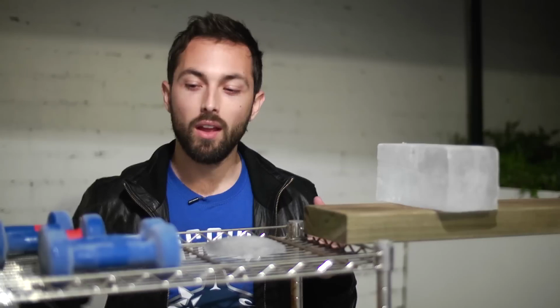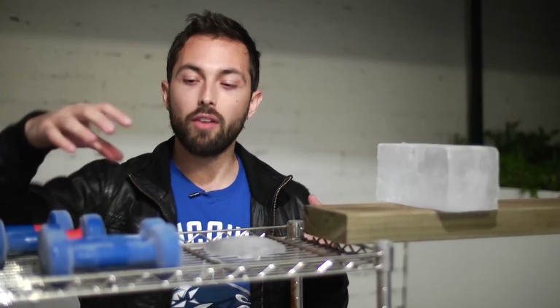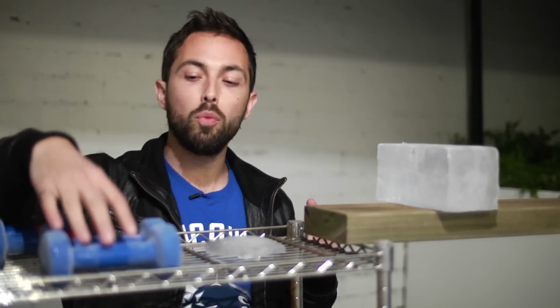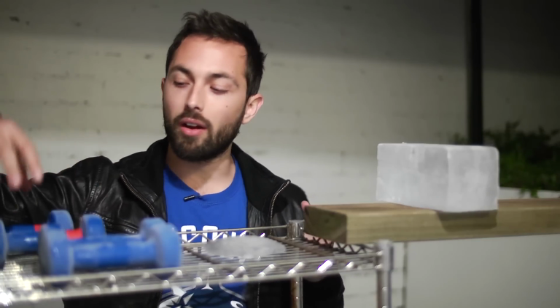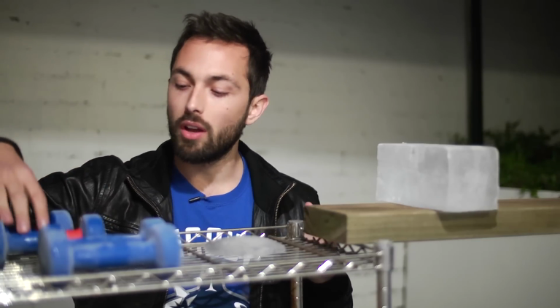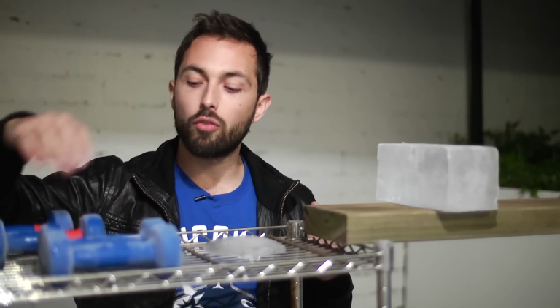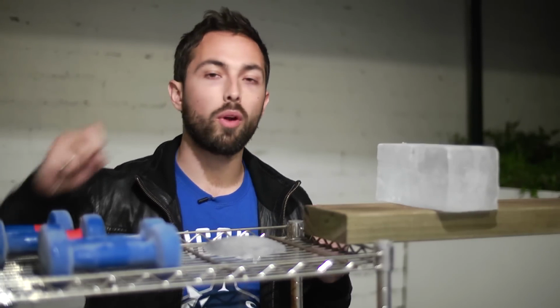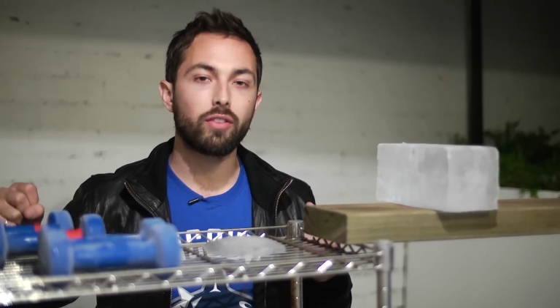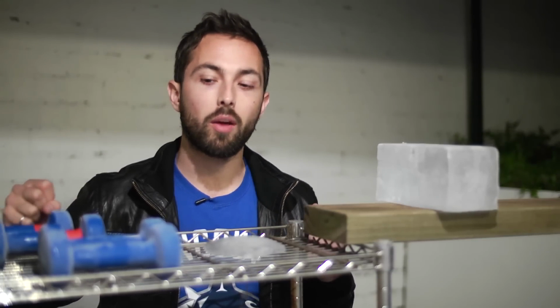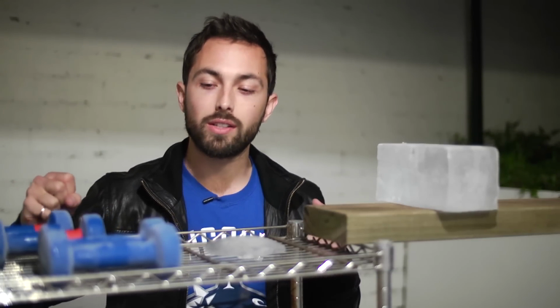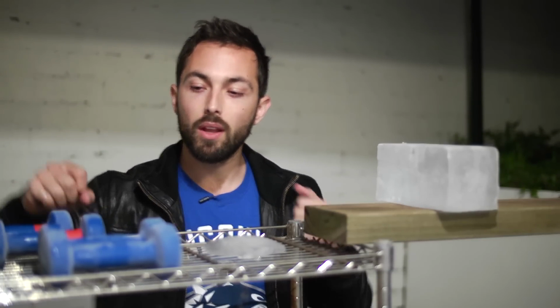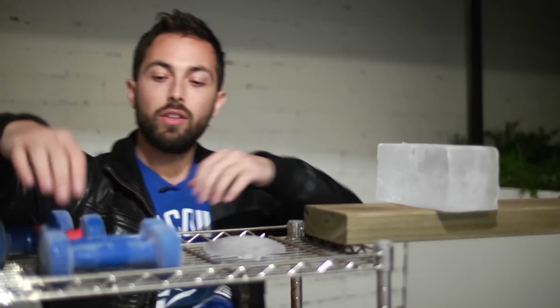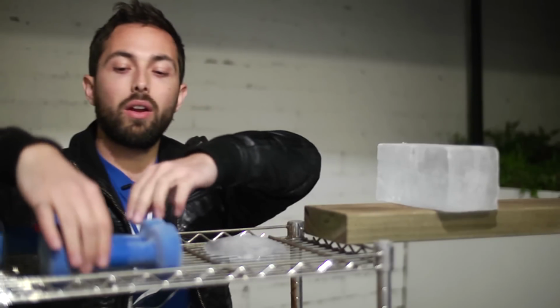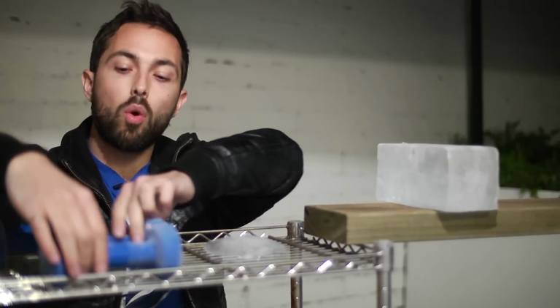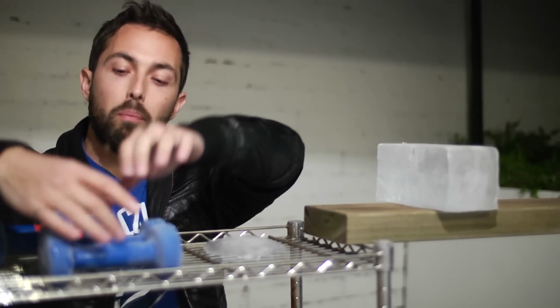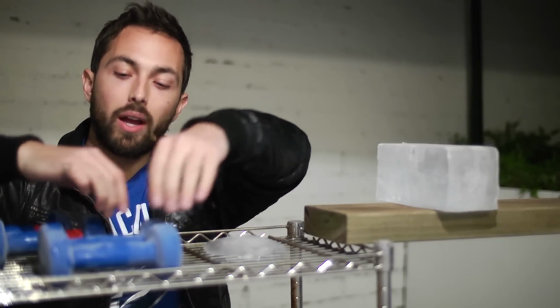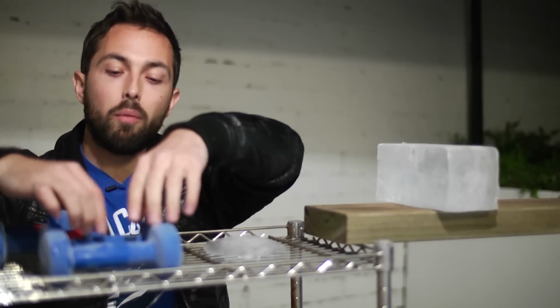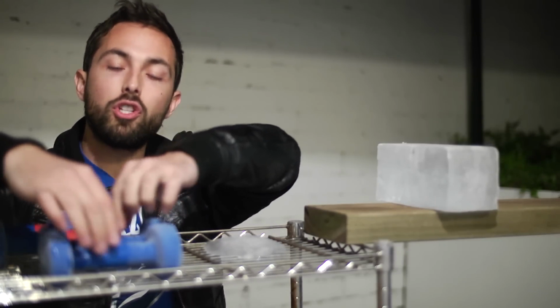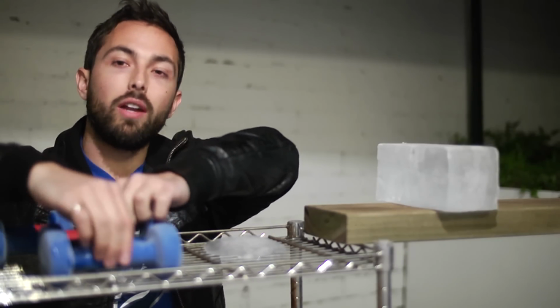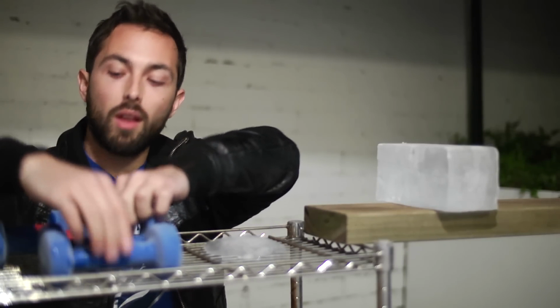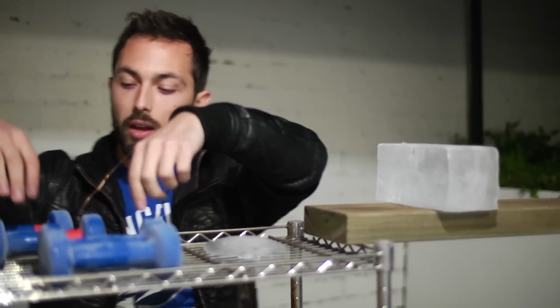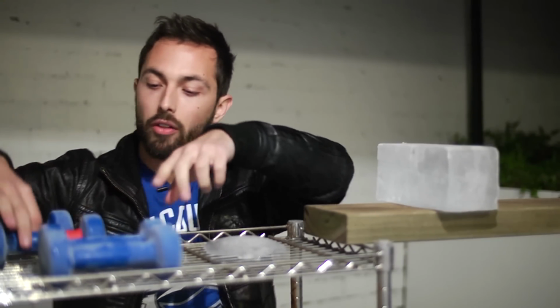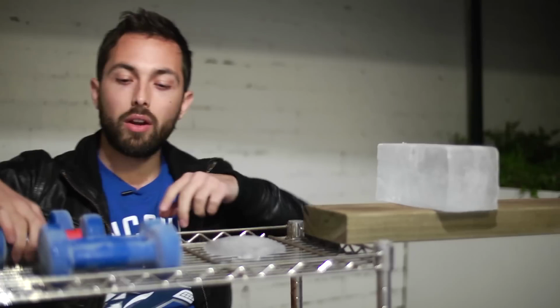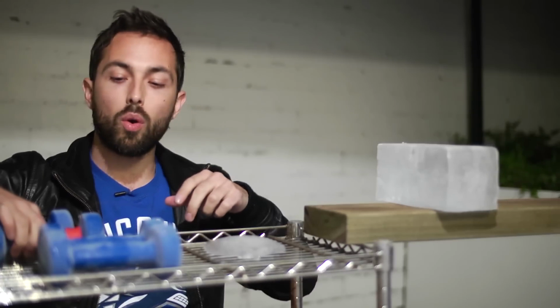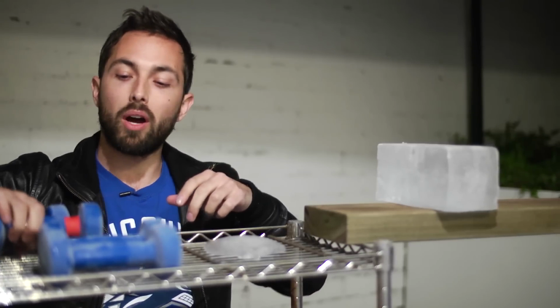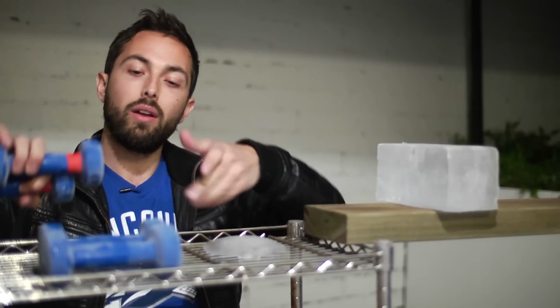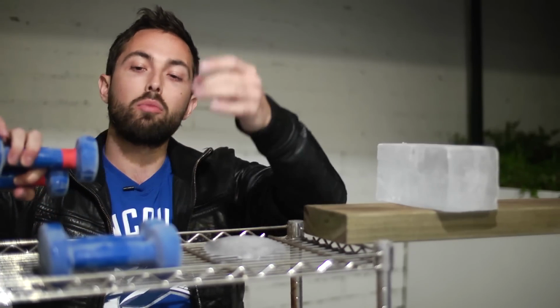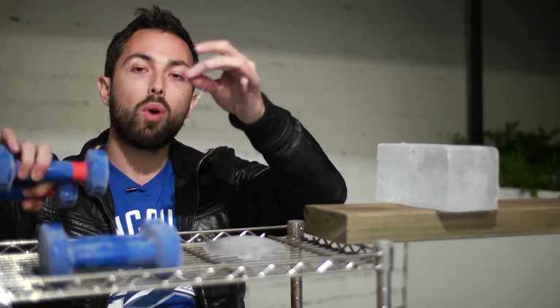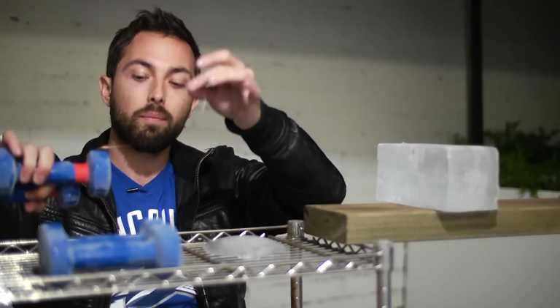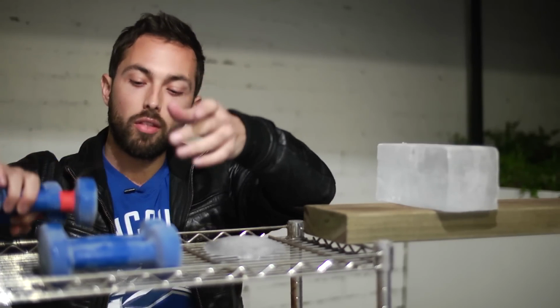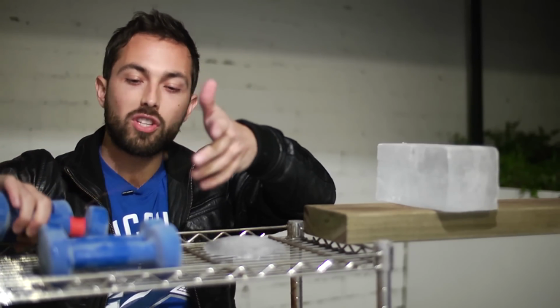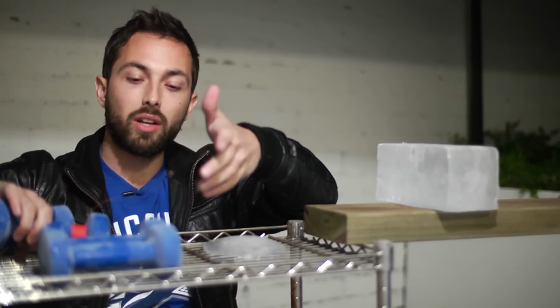I have two pairs of 1.5 kg weights. This pair is joined by a bit of fishing line and my other pair is joined by some copper wire. They're both the same thickness.